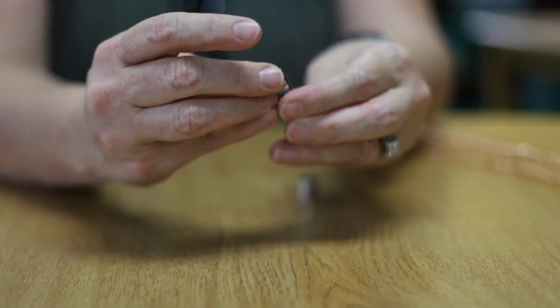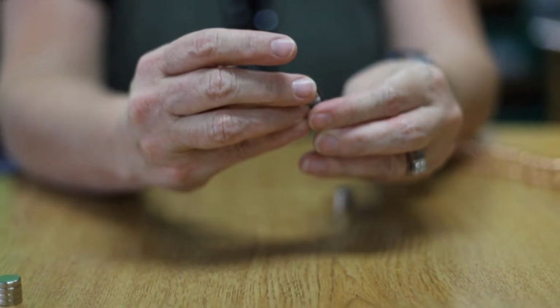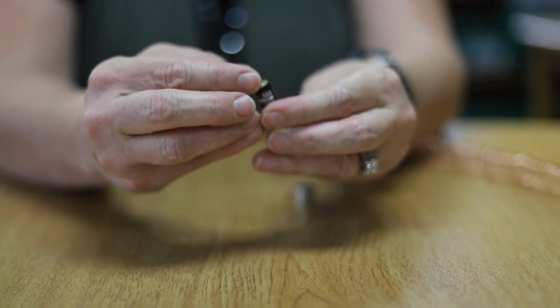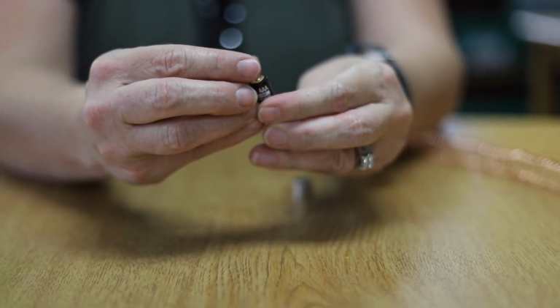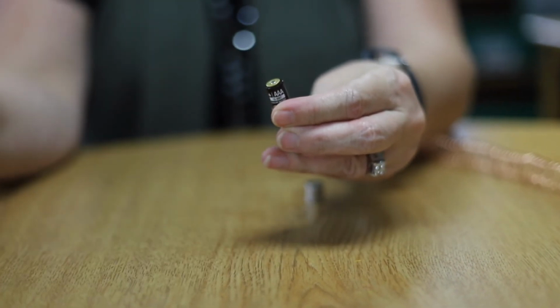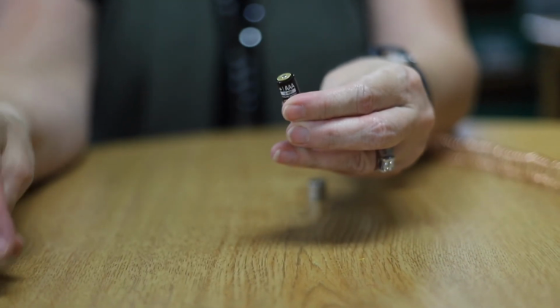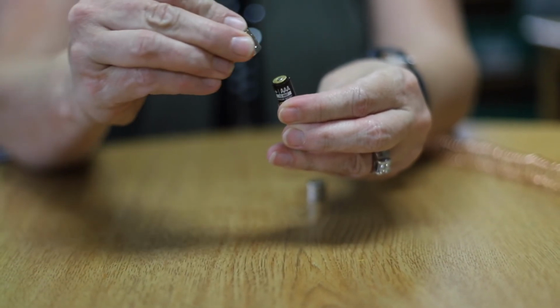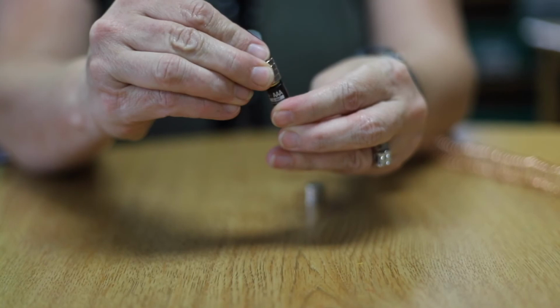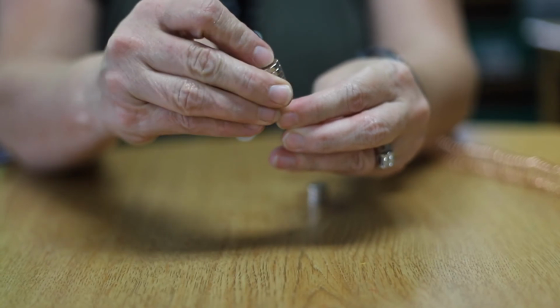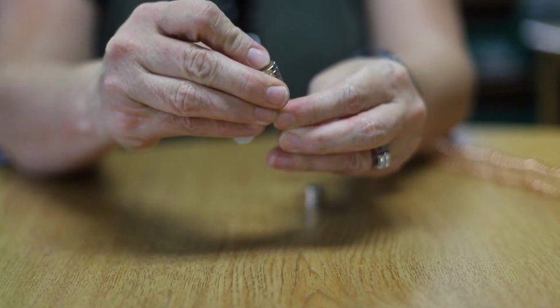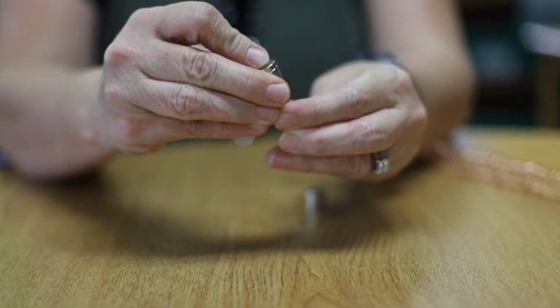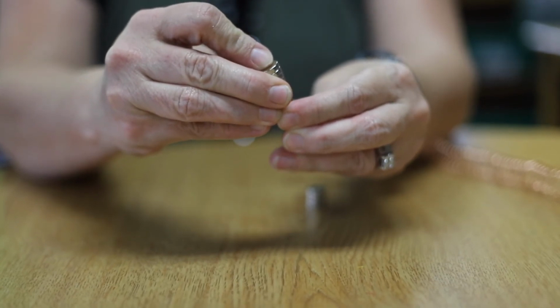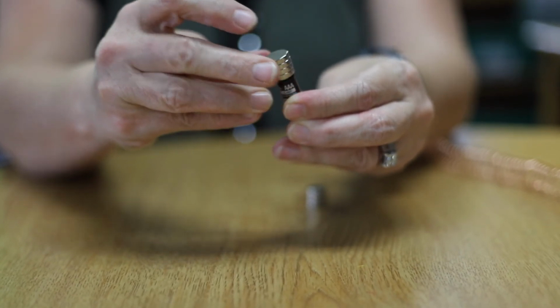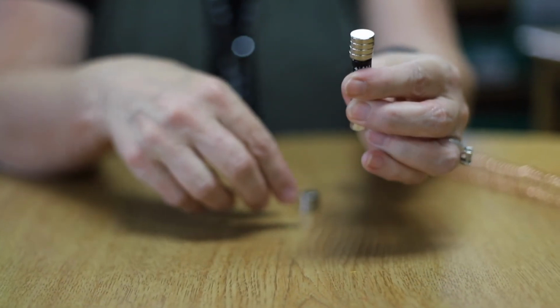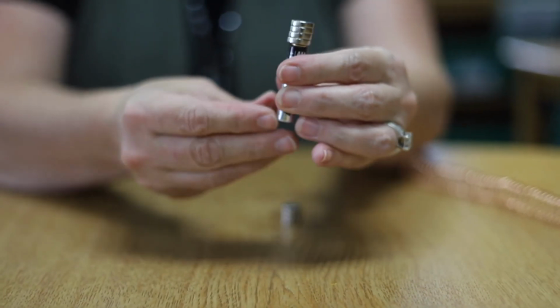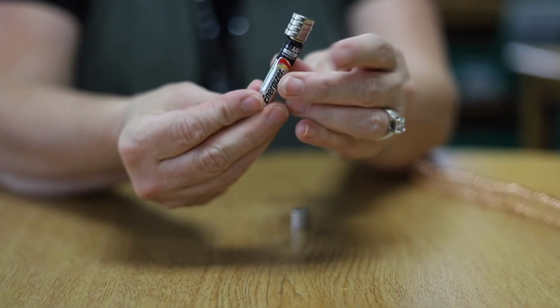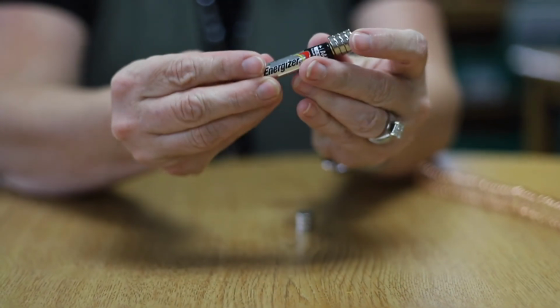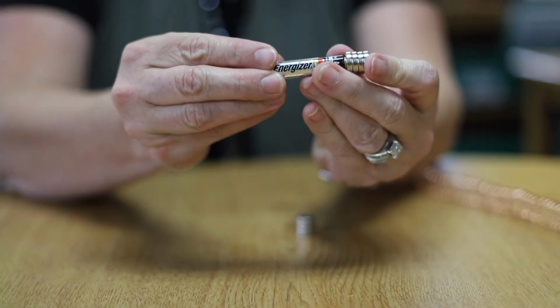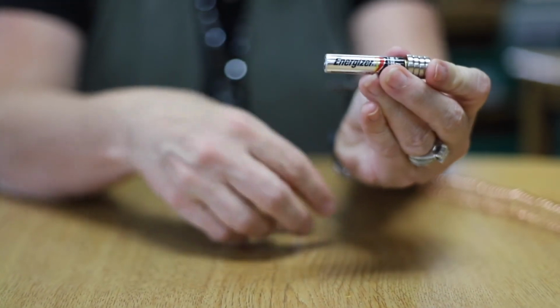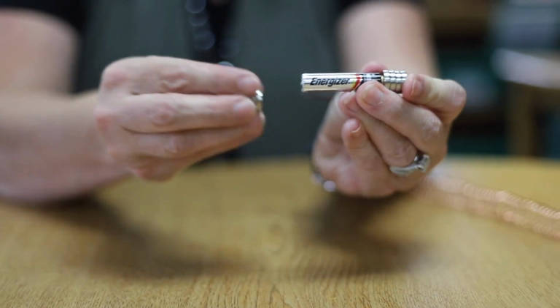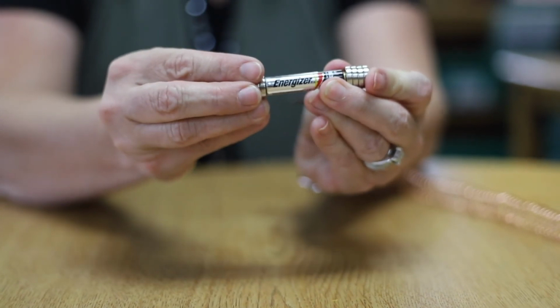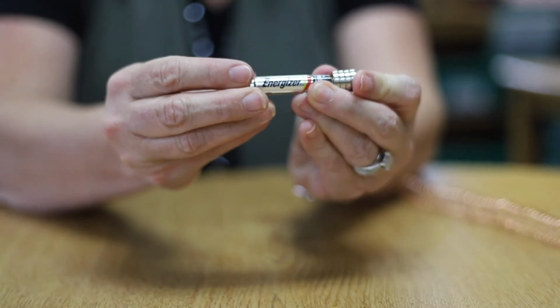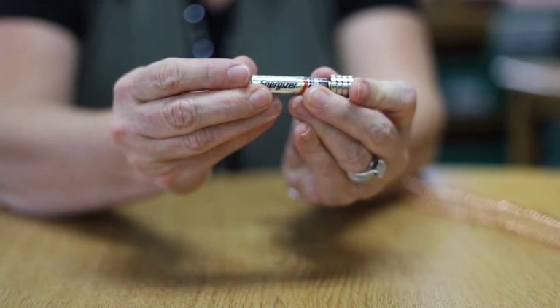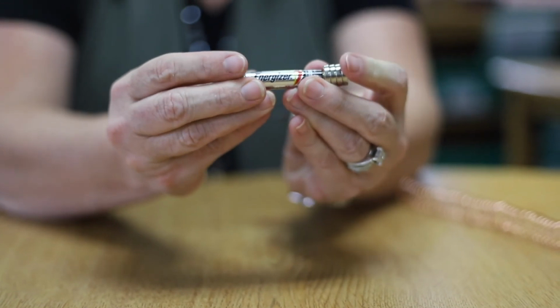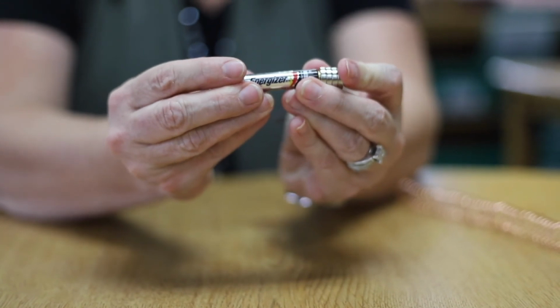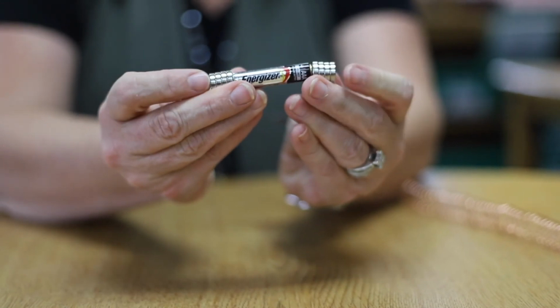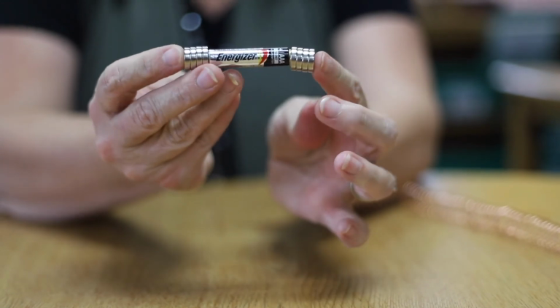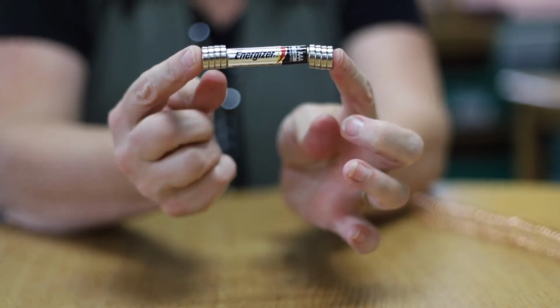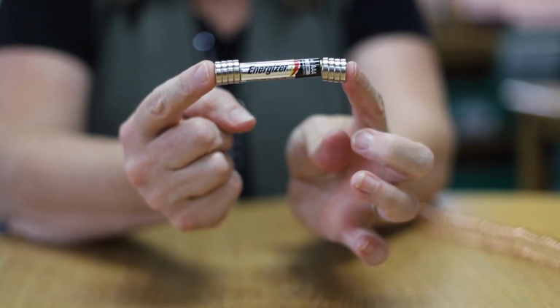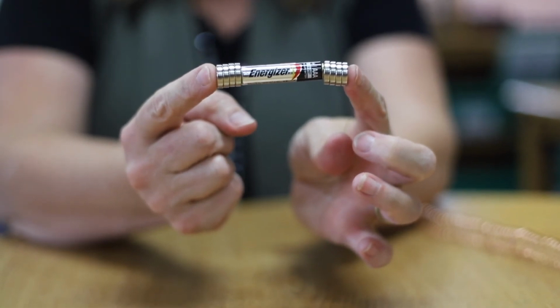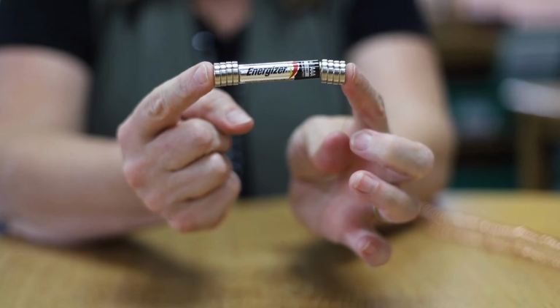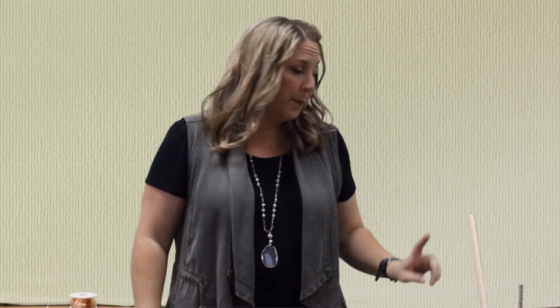Add four magnets and one brass washer to each end of your battery. Experiment to see which end is the north pole of the magnet and which end is the south. Then place the battery at the opening of your tube and see what happens.